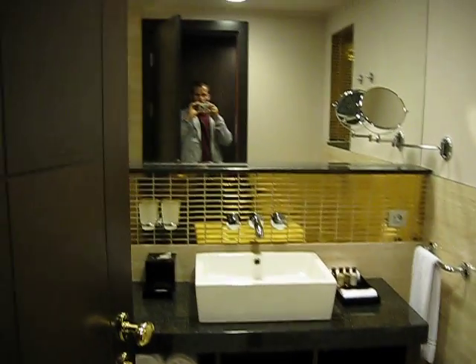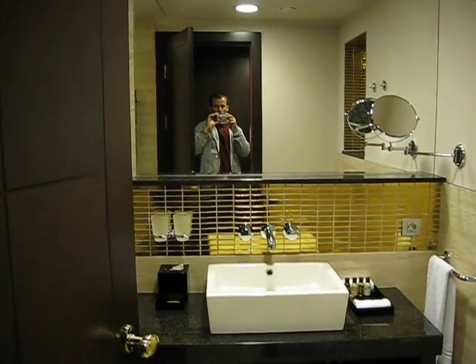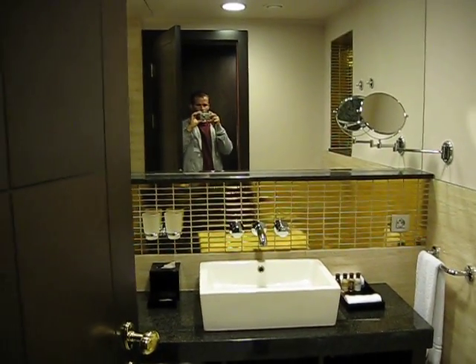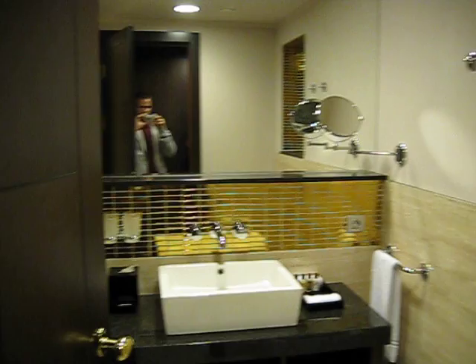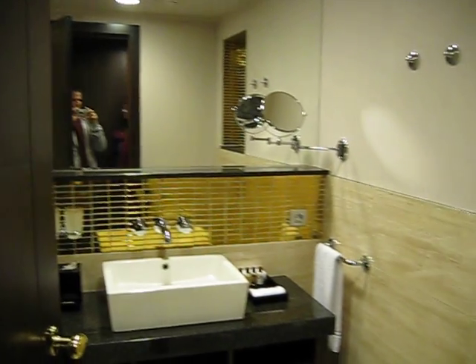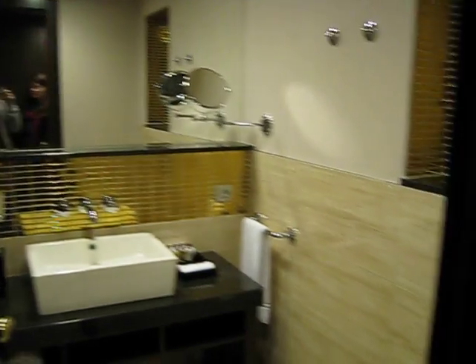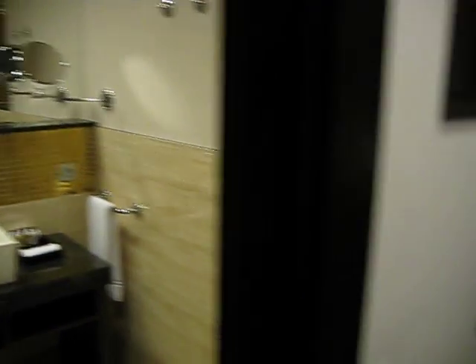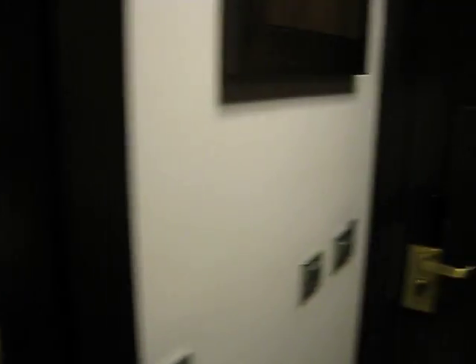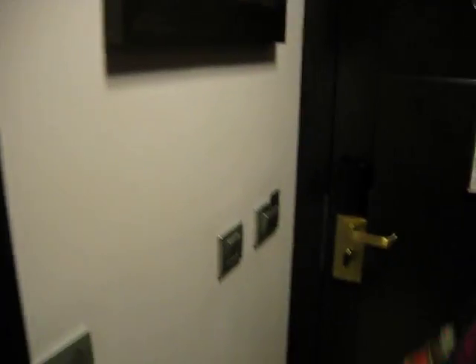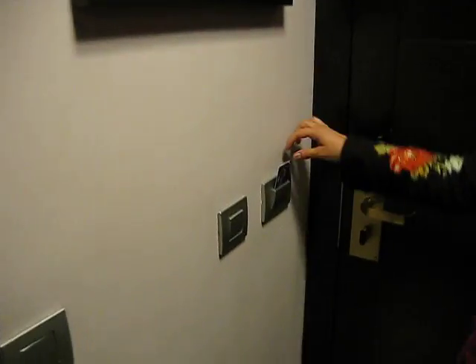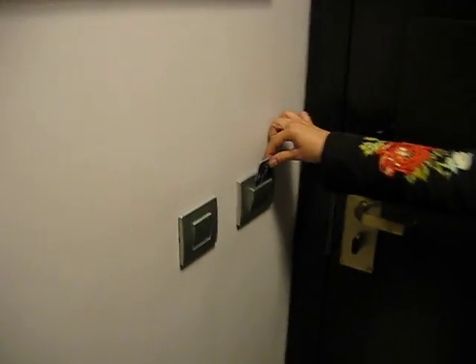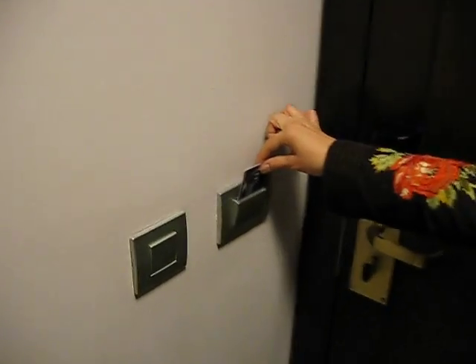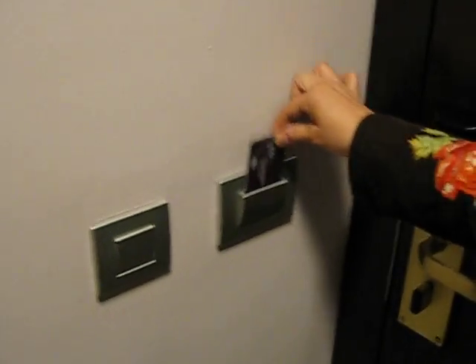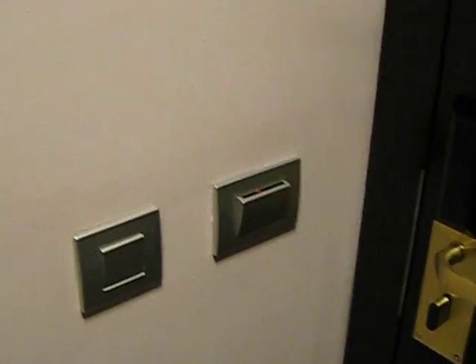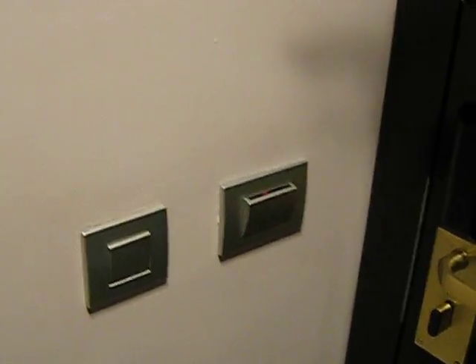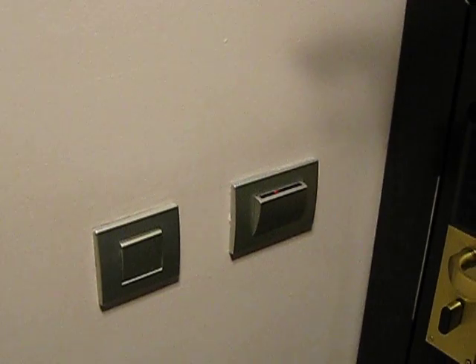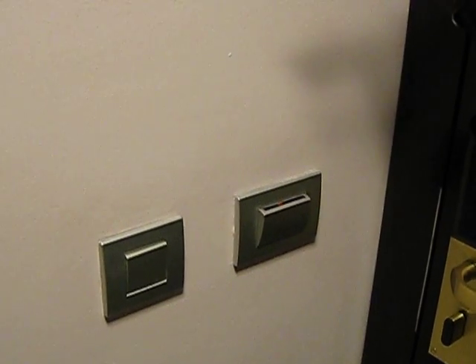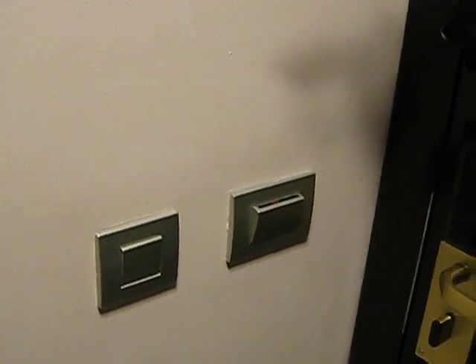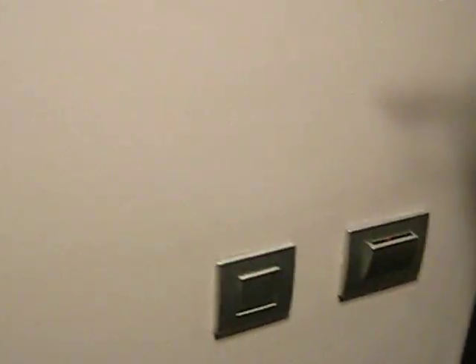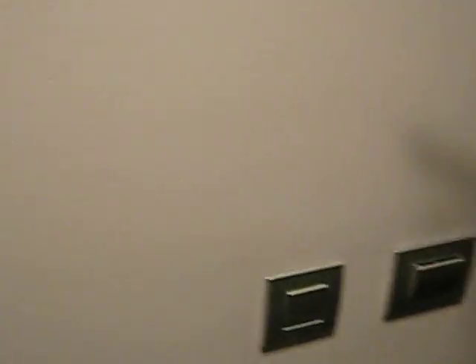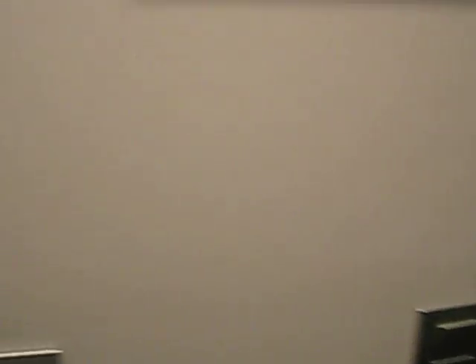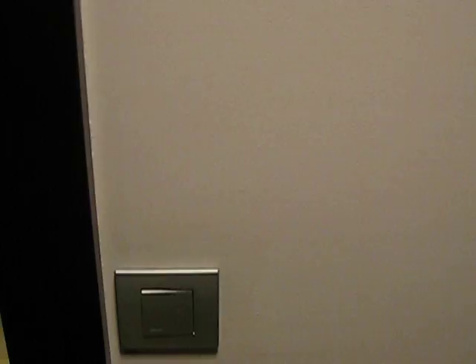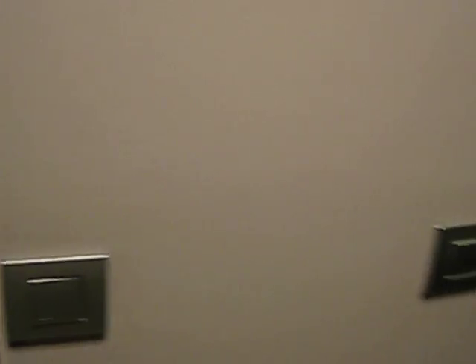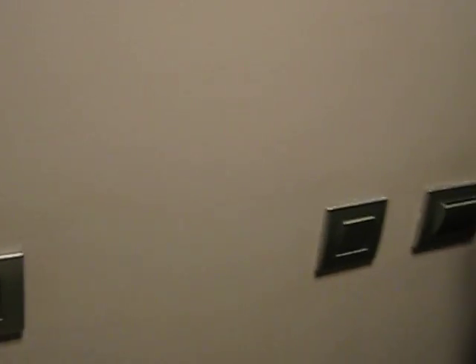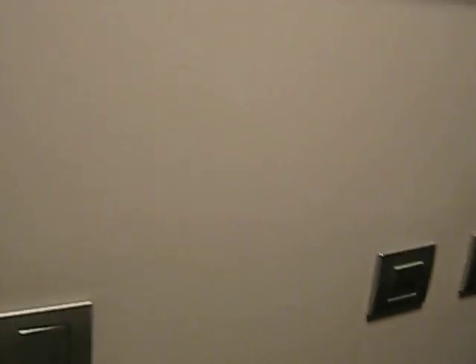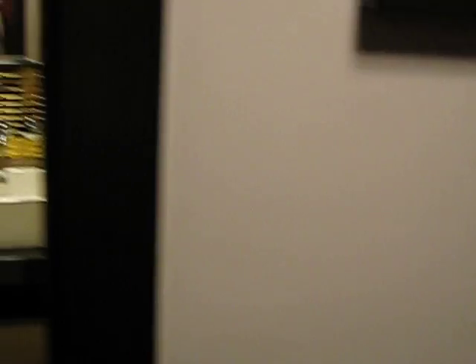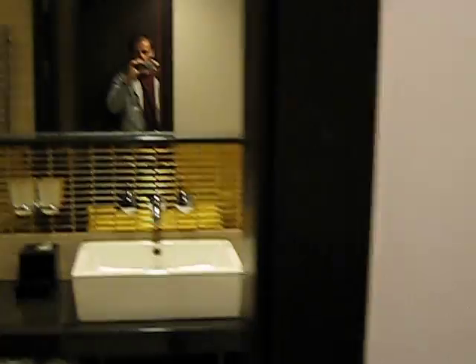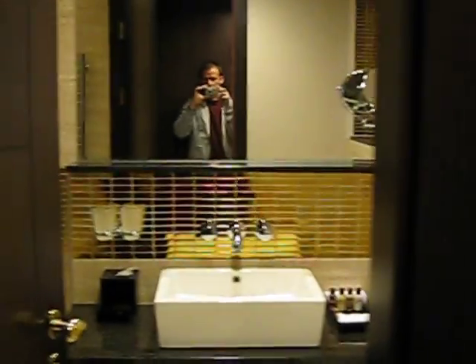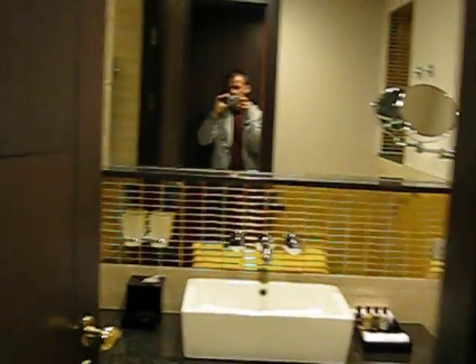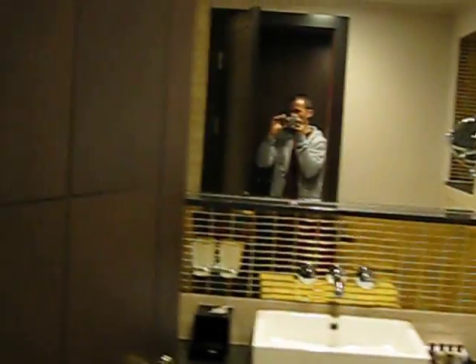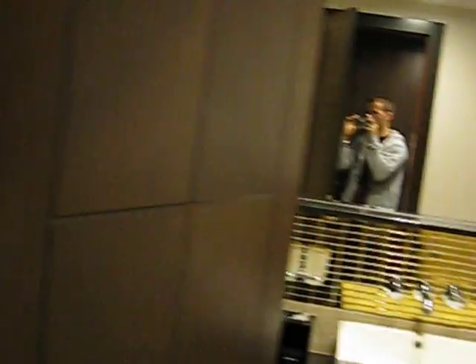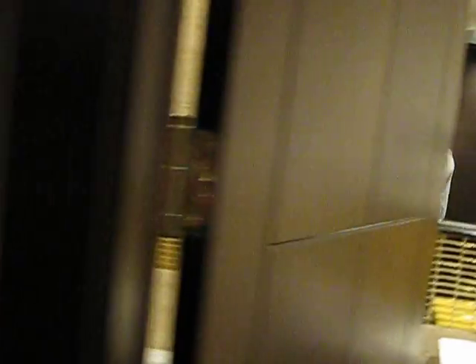We've already had a bunch of fun because that little thing right there is new to us. You take it out and within minutes all the lights turn off. We didn't know you had to put that in there — we didn't know how to turn on the lights for probably about five minutes.